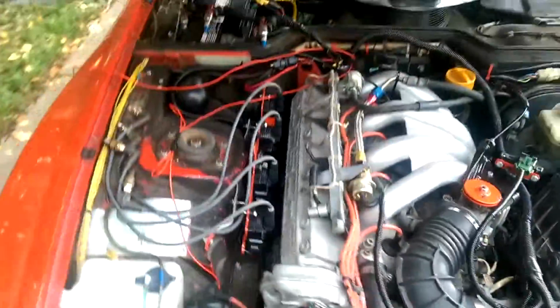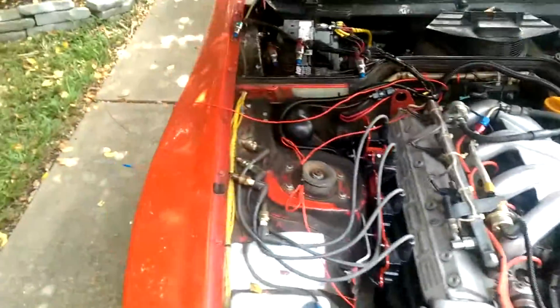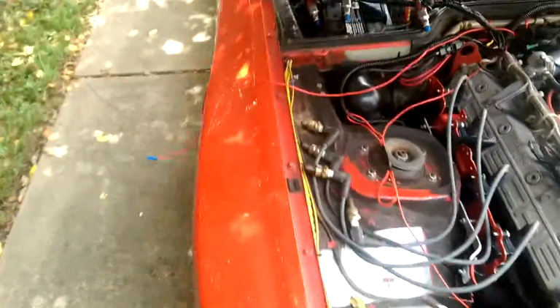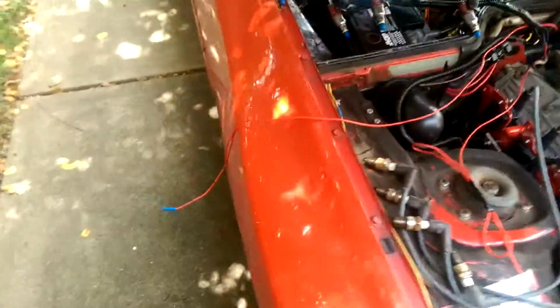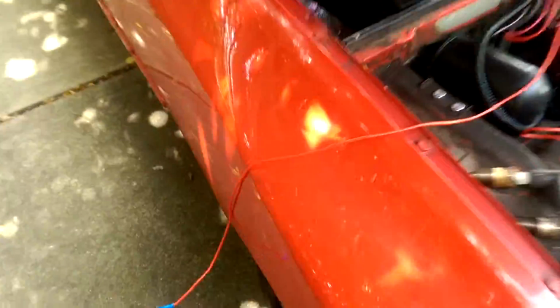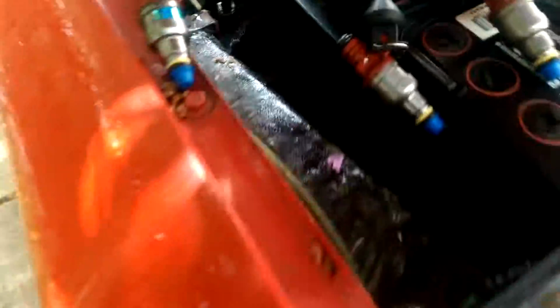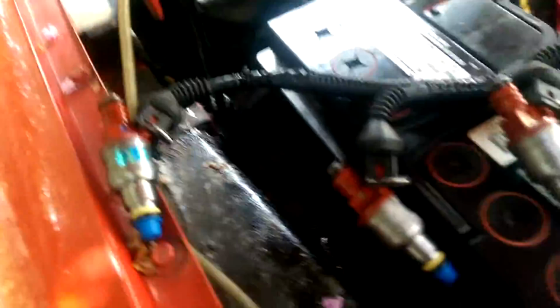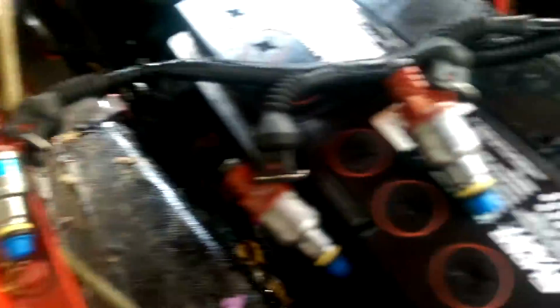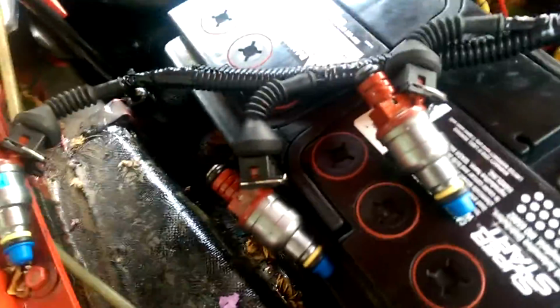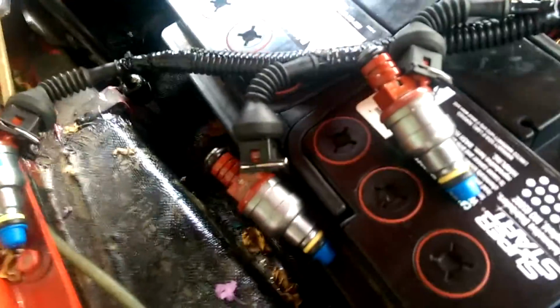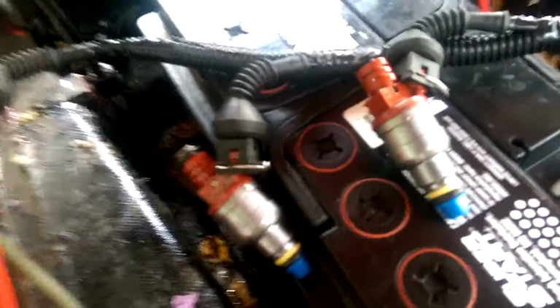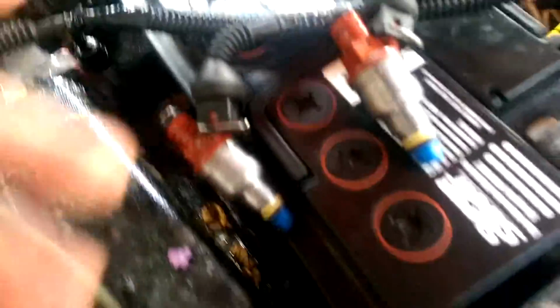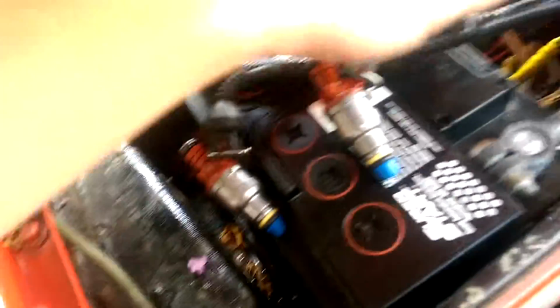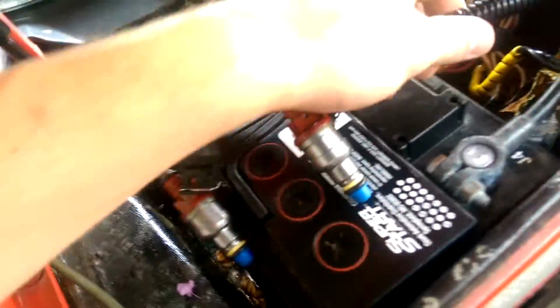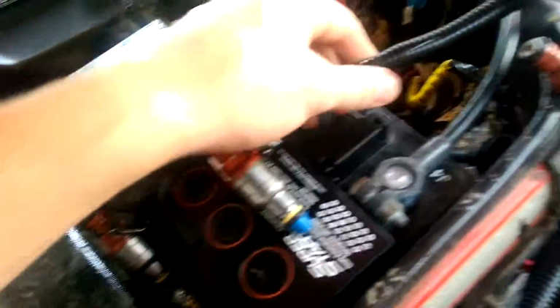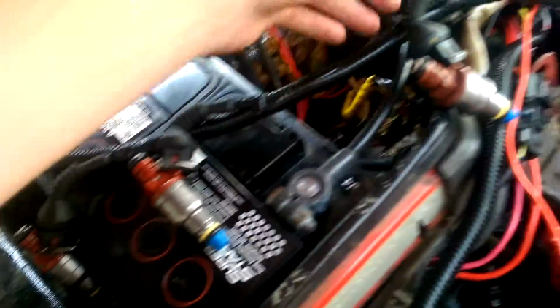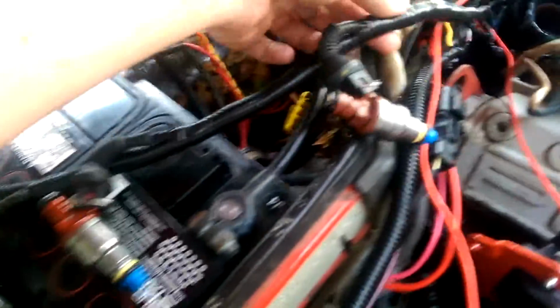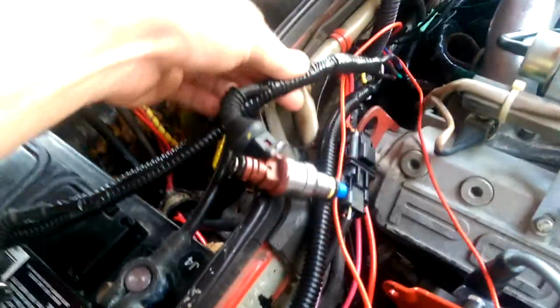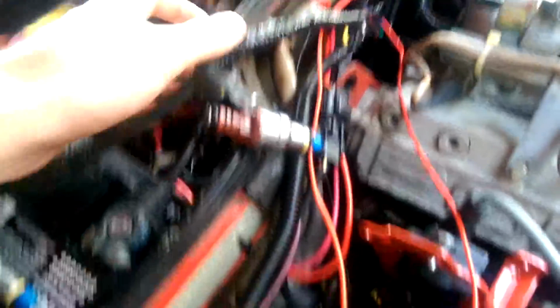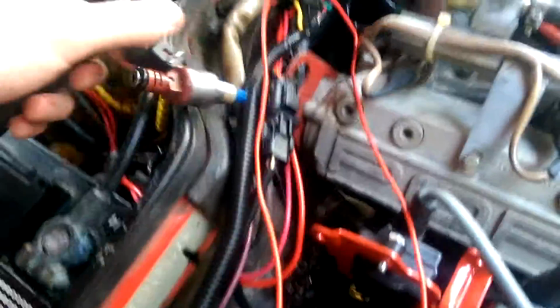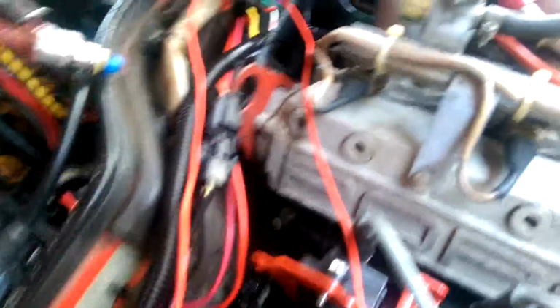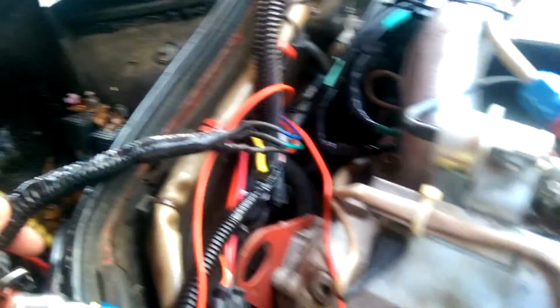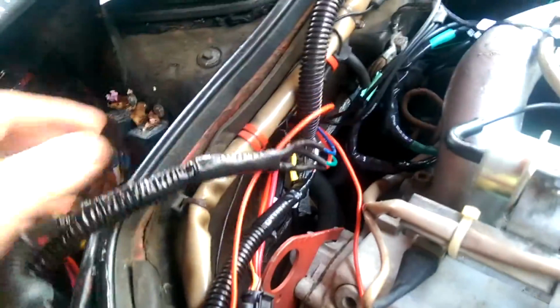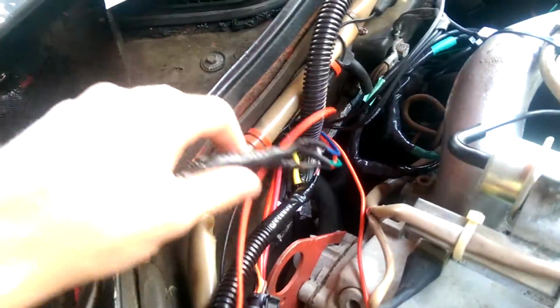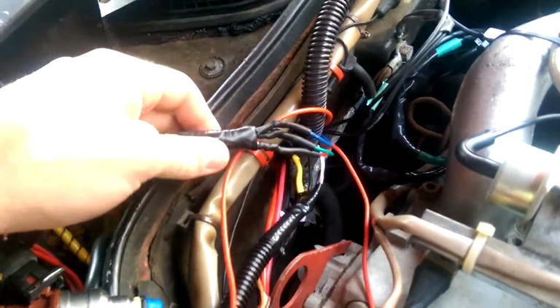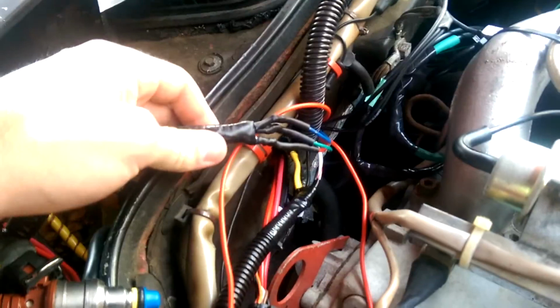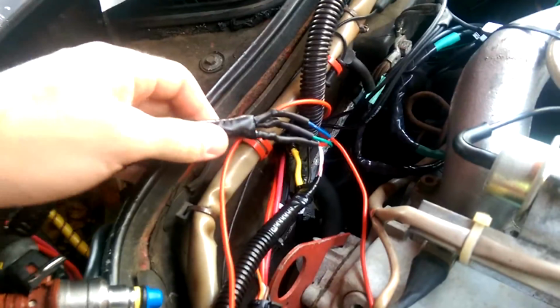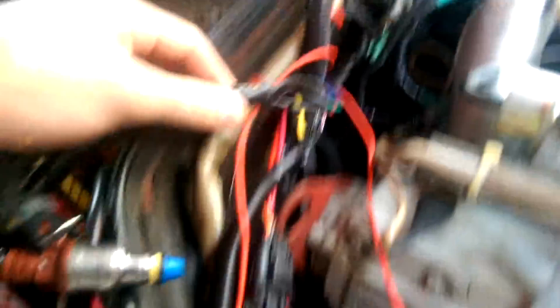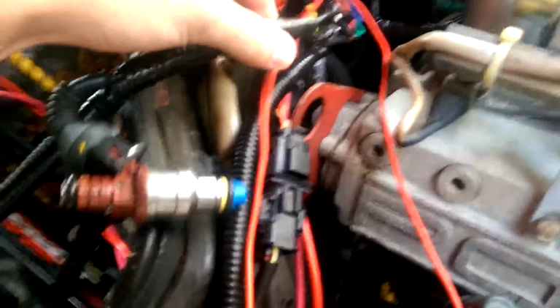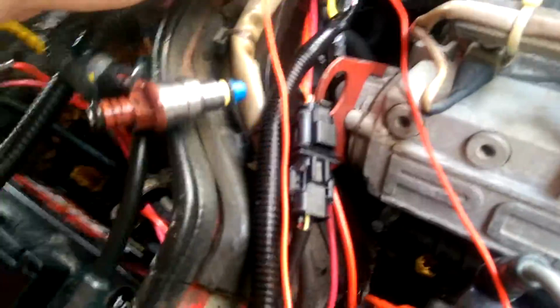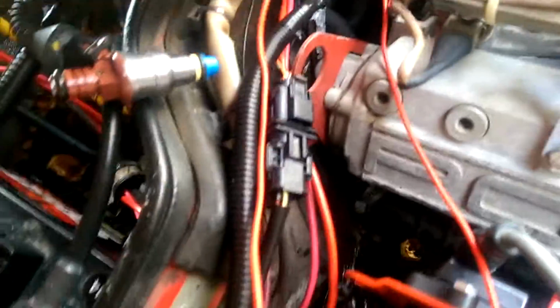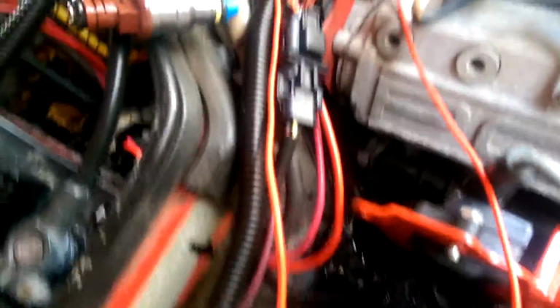The injector harness is hooked up. Those are the injectors — just tested them a couple of minutes ago. Everything works as it should. There's a little bit more cleaning up to do back here, but that's not really a big deal.